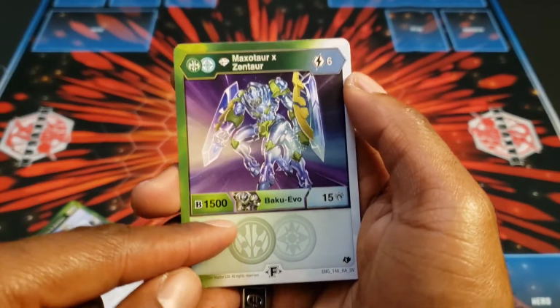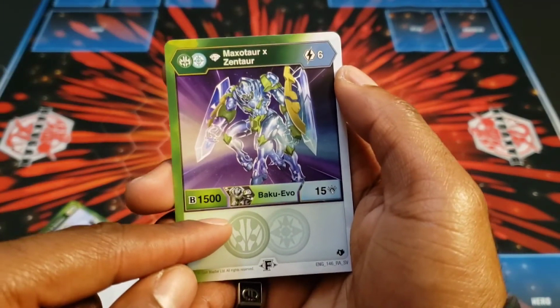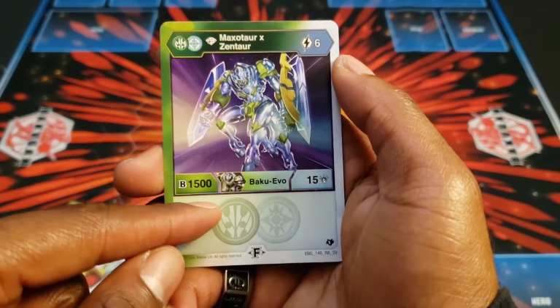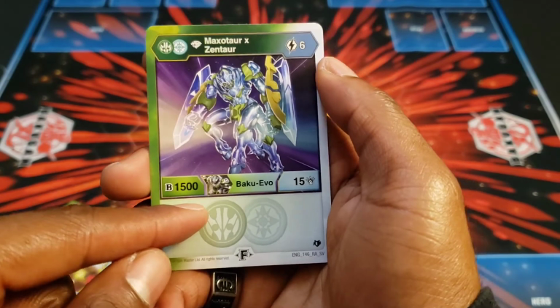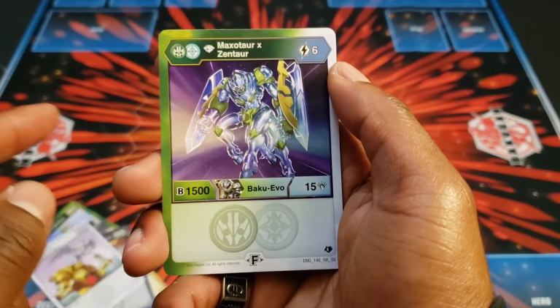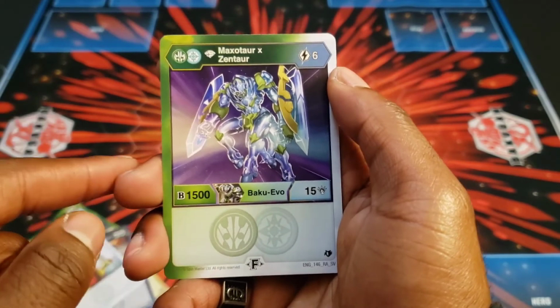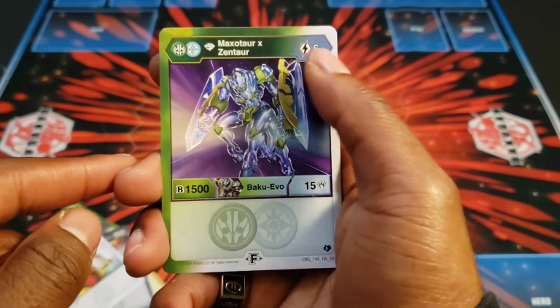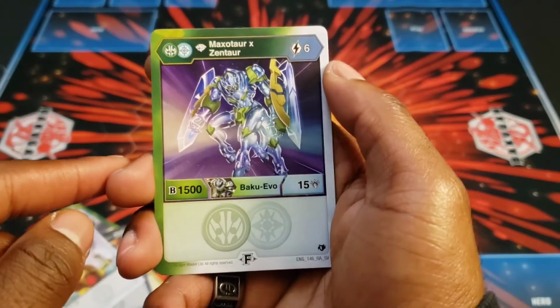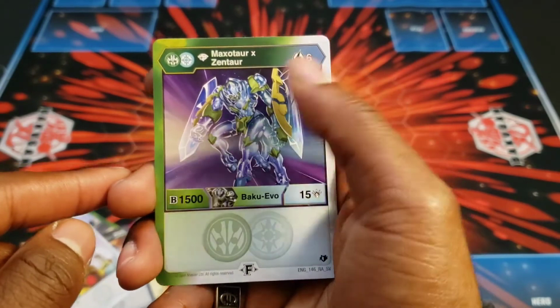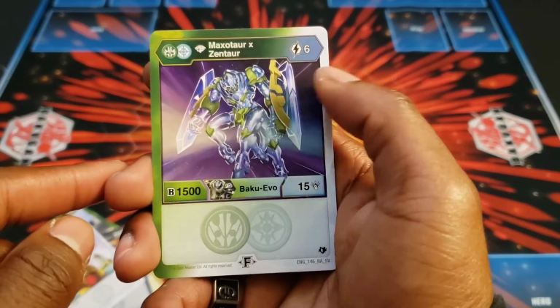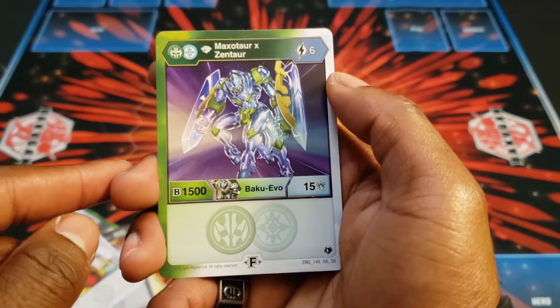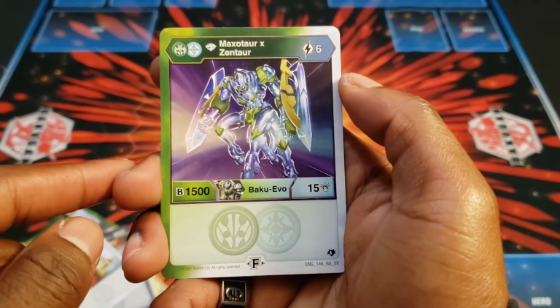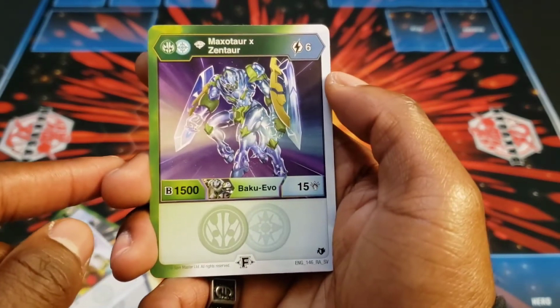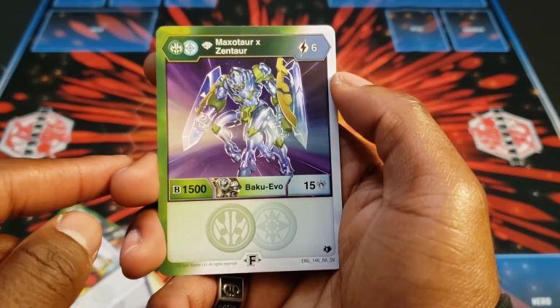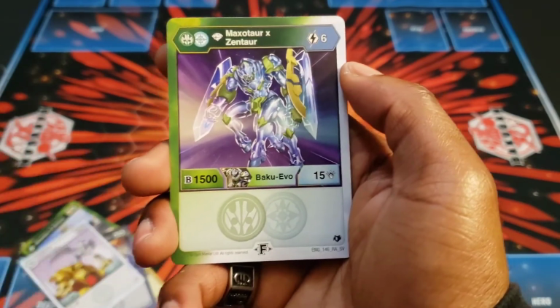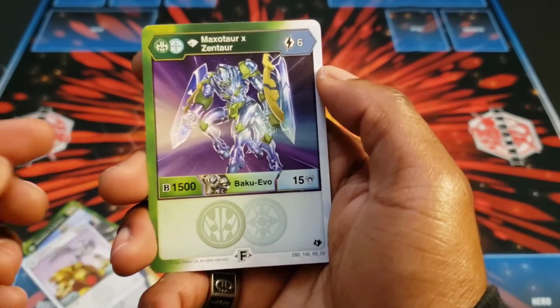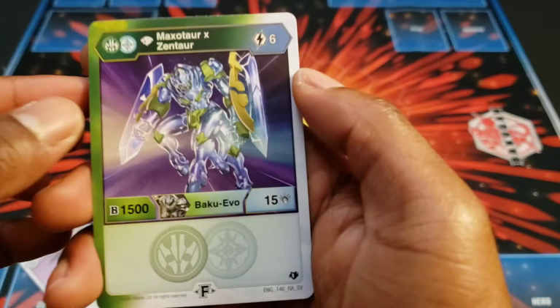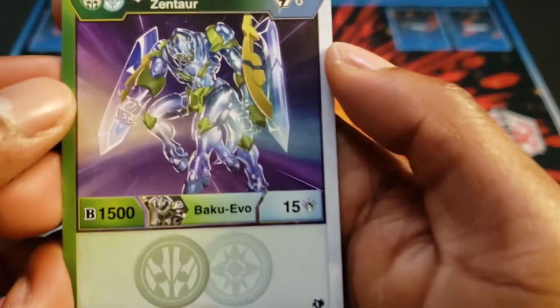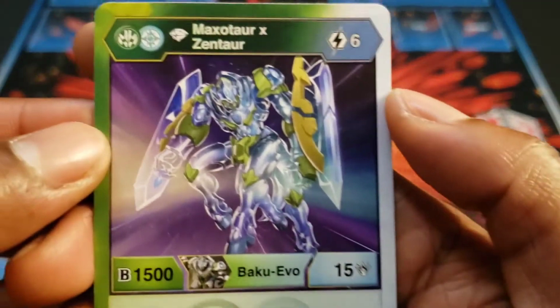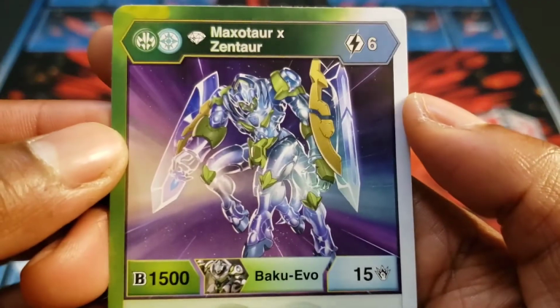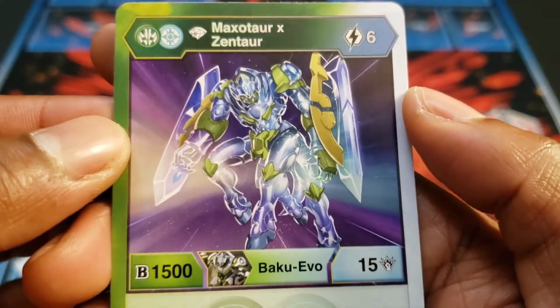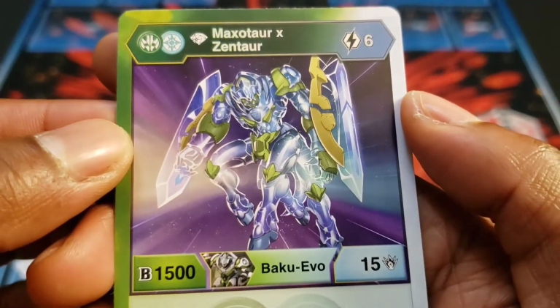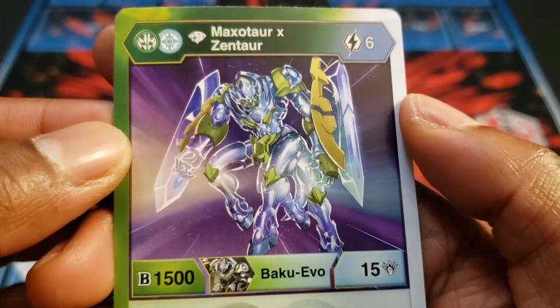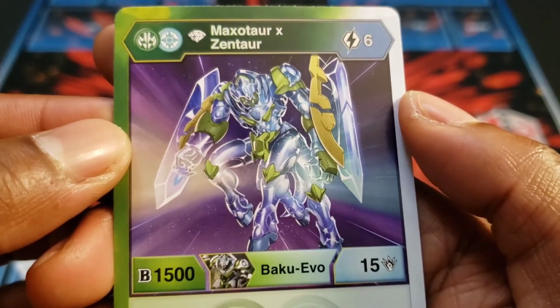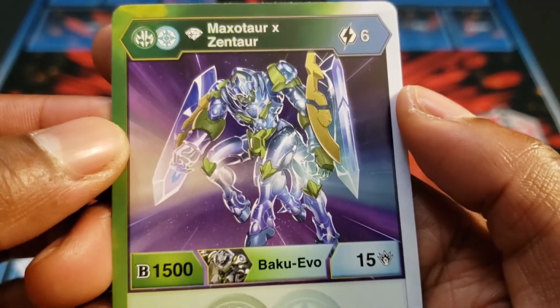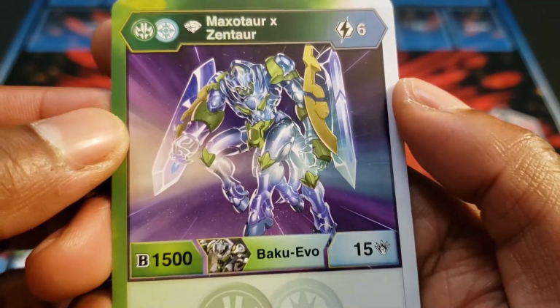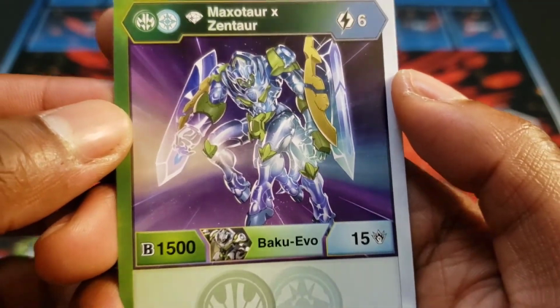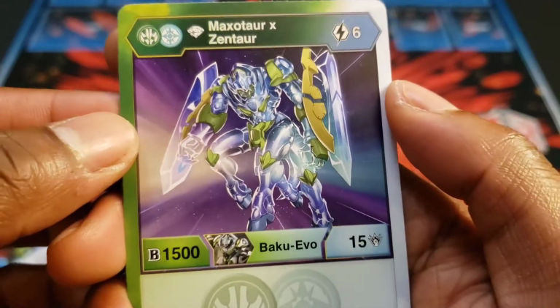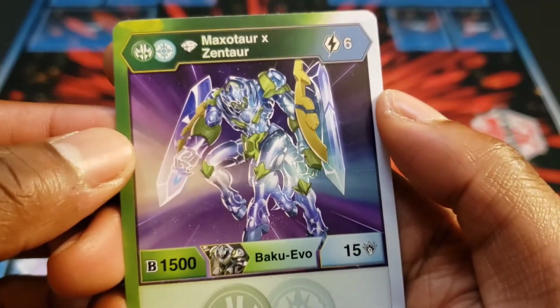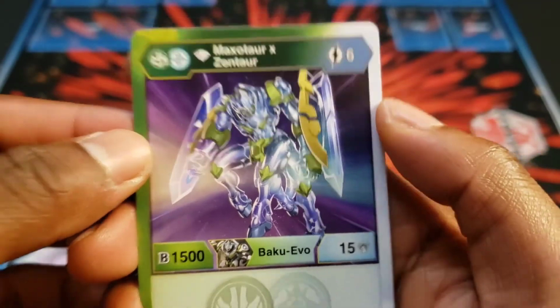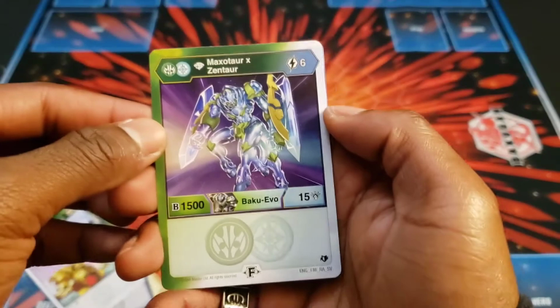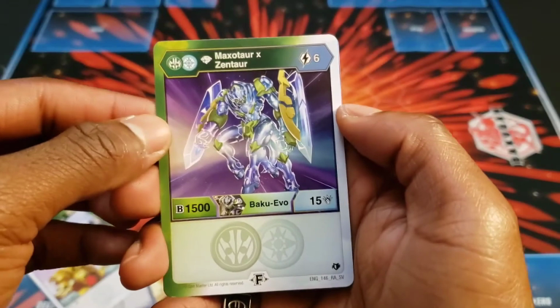This is the fusion evolution for Max Rosentaur — 6 cost, 1515 damage. Pretty cool, really cool artwork. I like that a lot, that's pretty crazy. Very spacey.